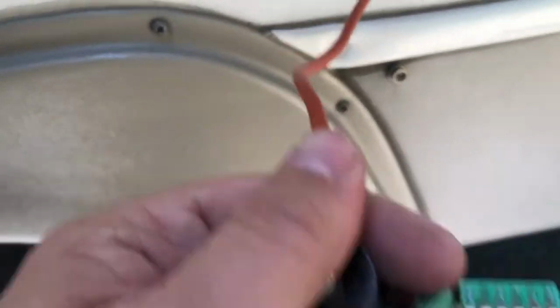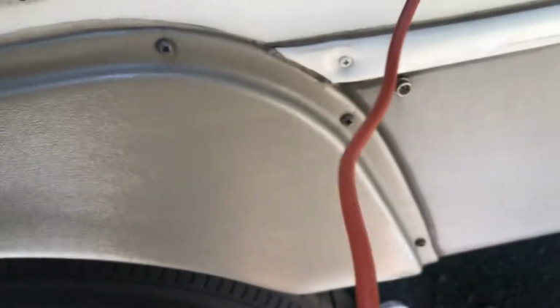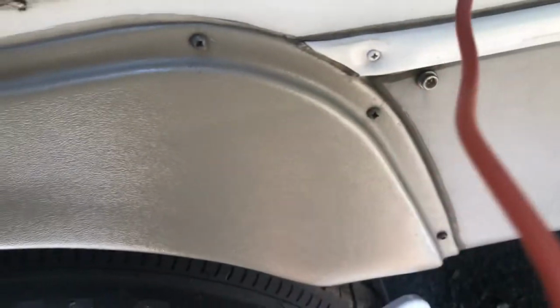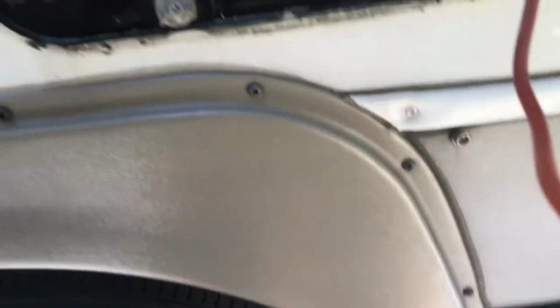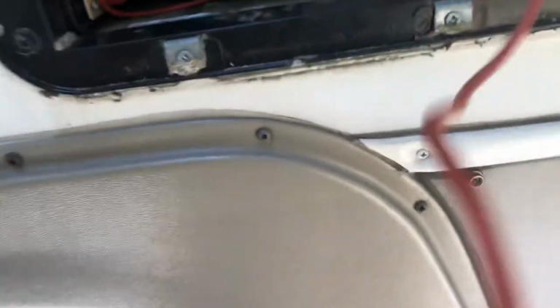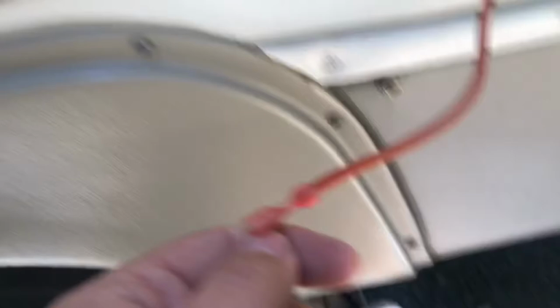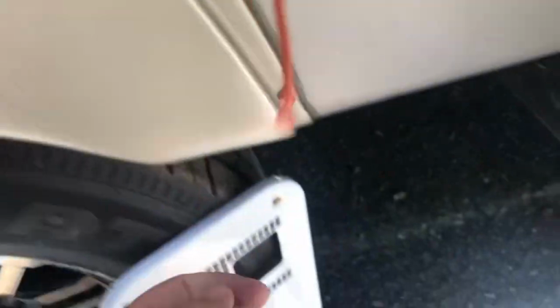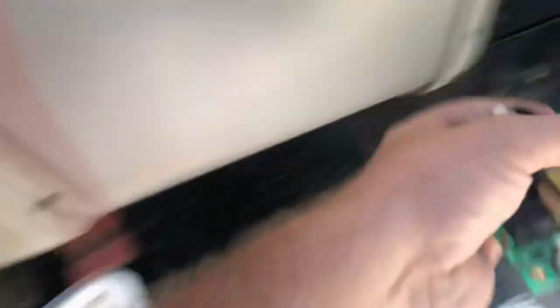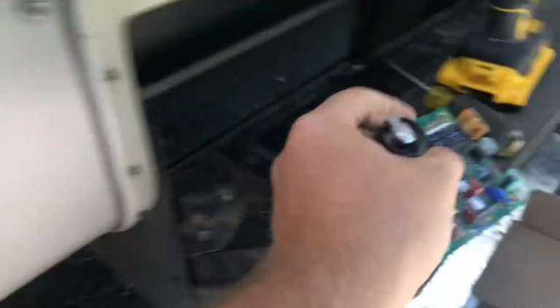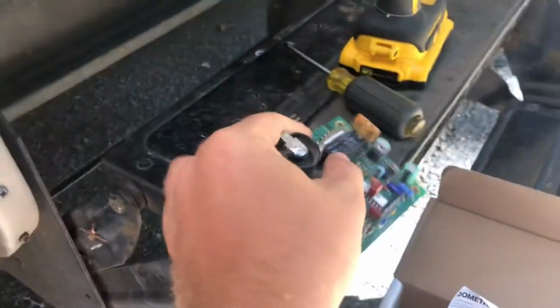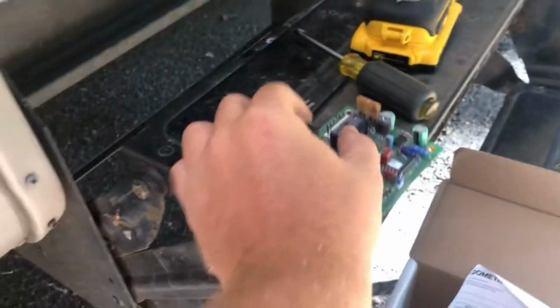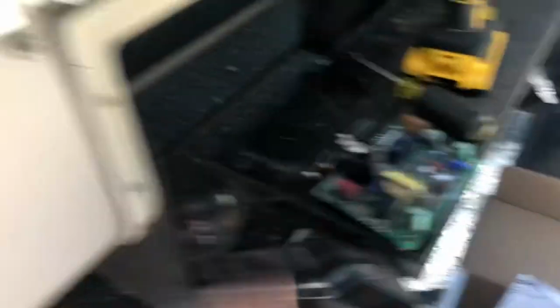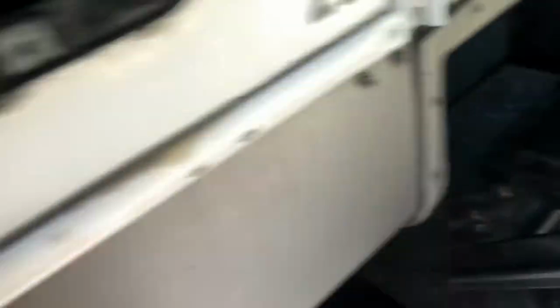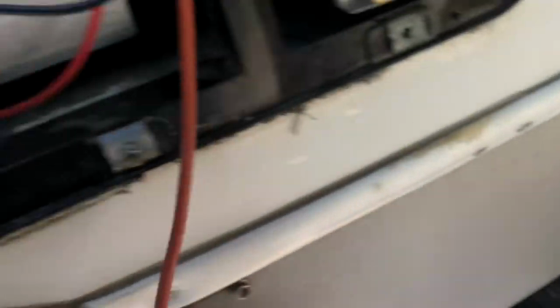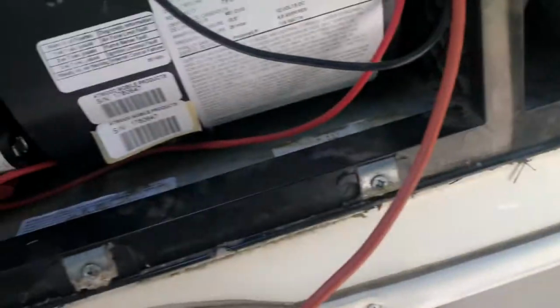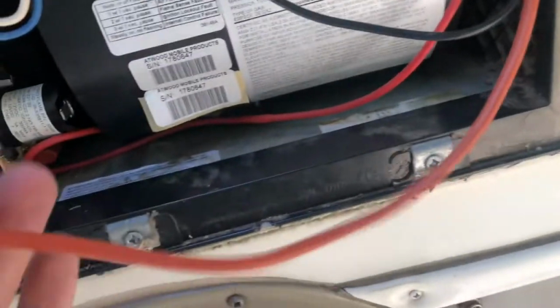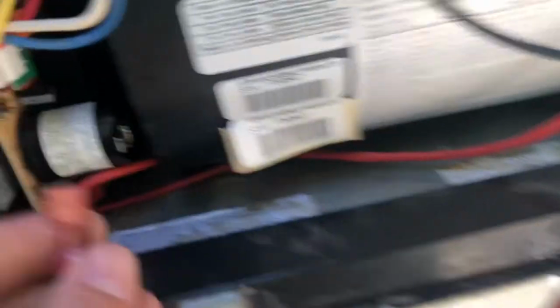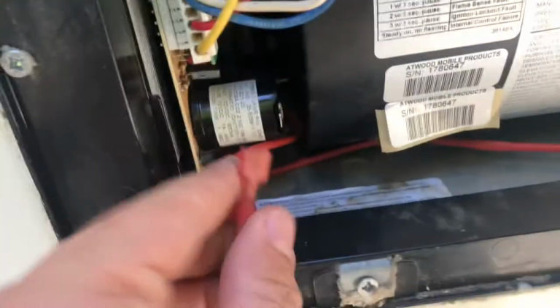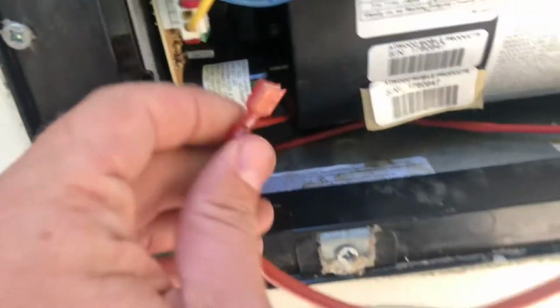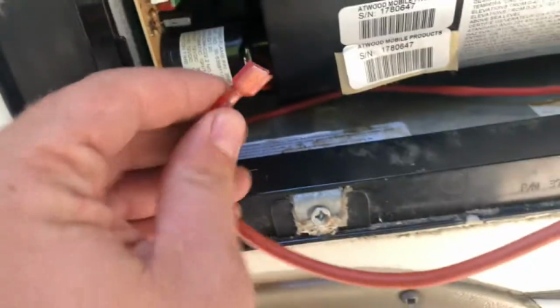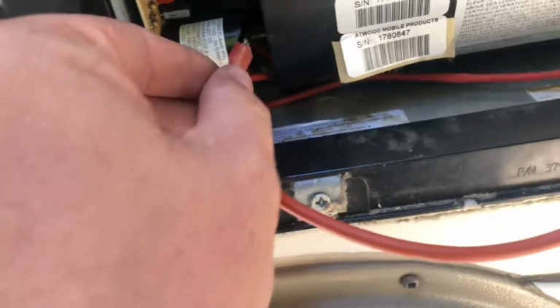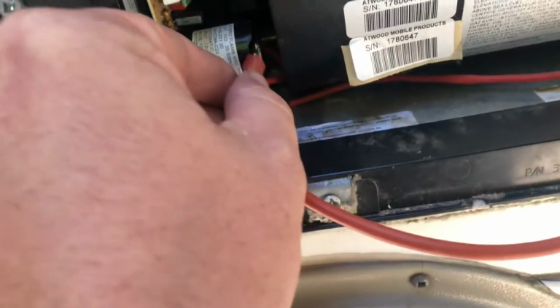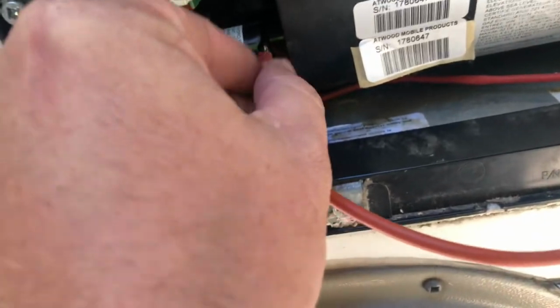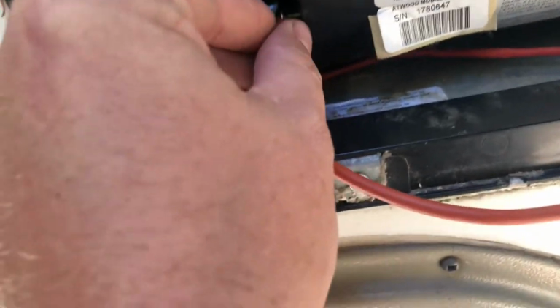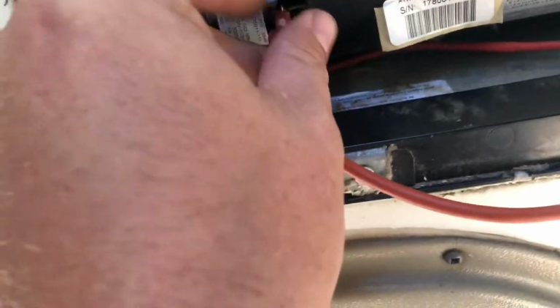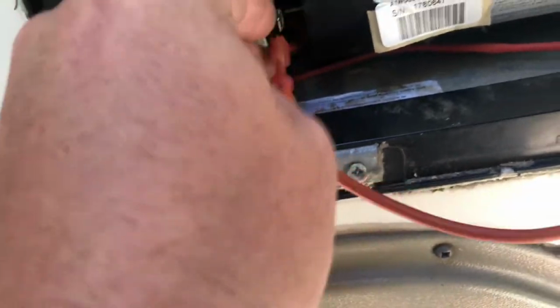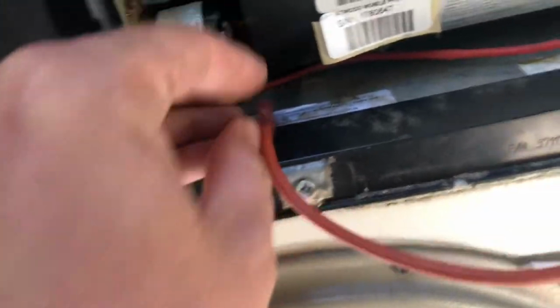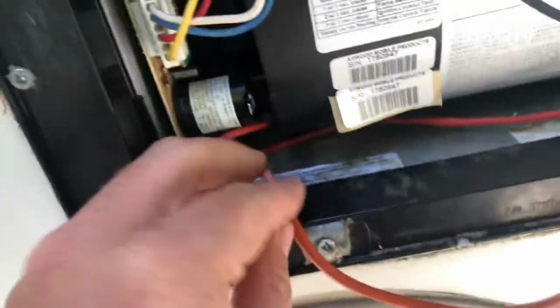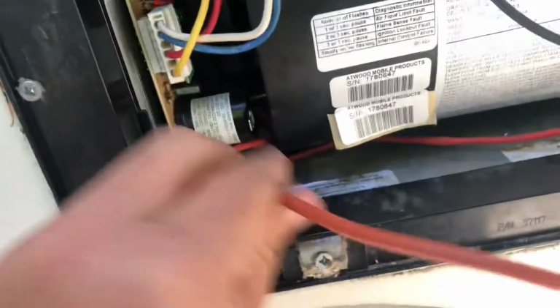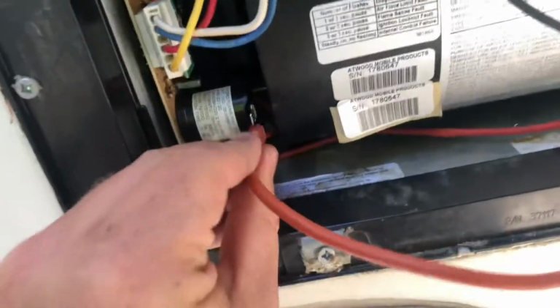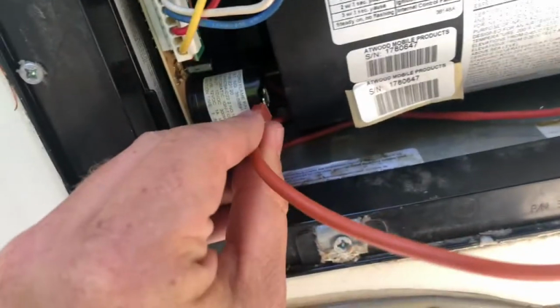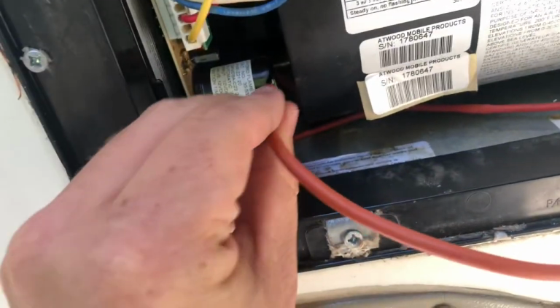Take the igniter off the old board. Now you can slide the igniter over and hook it up to the new board.